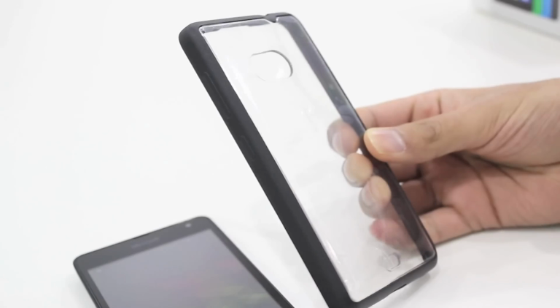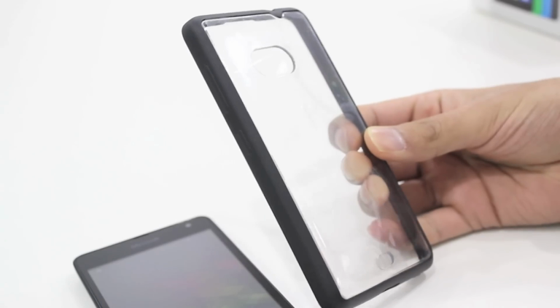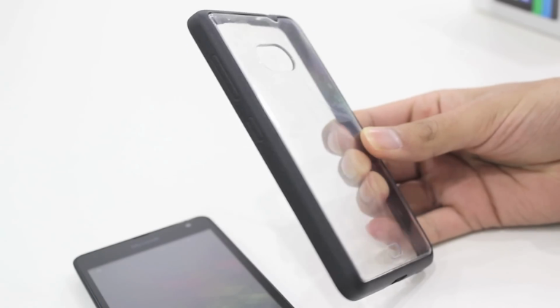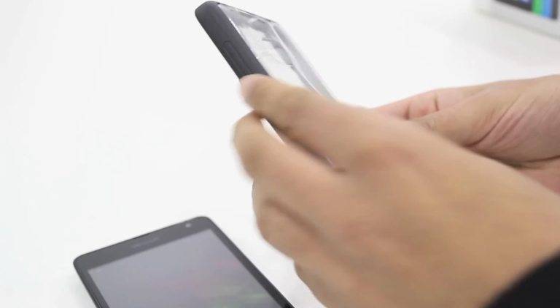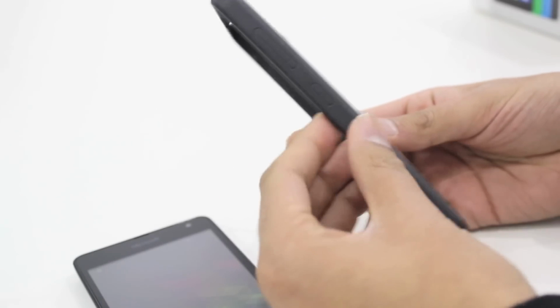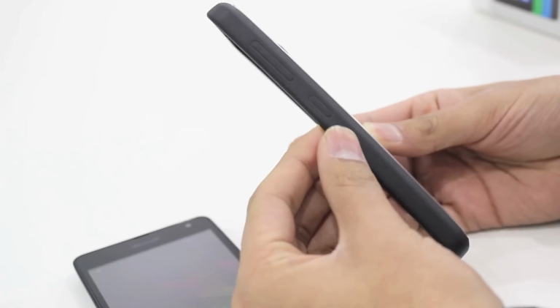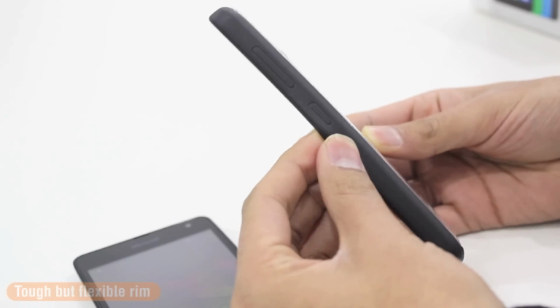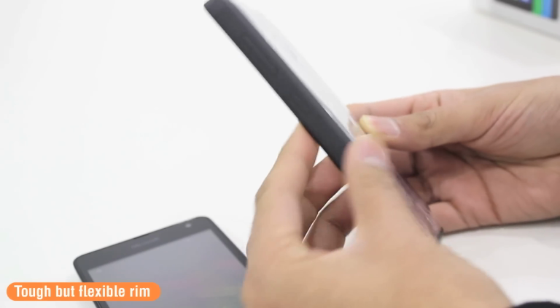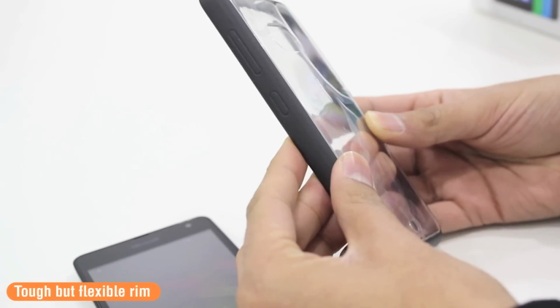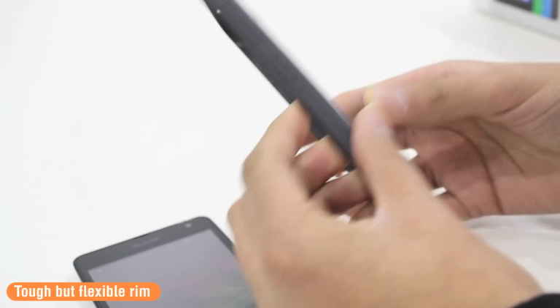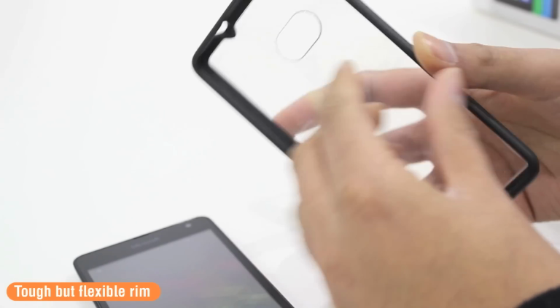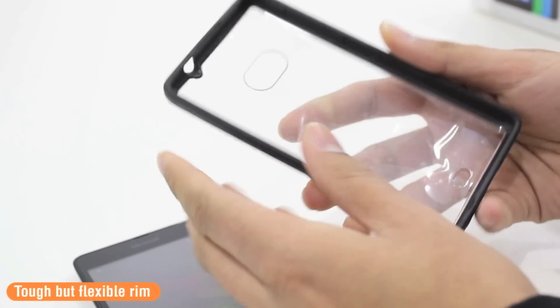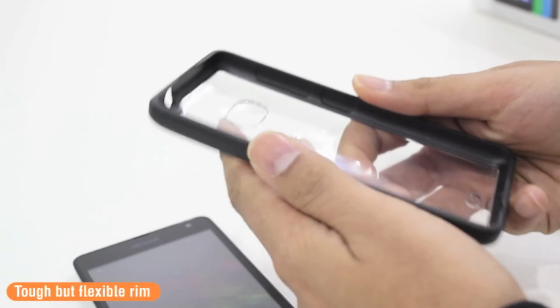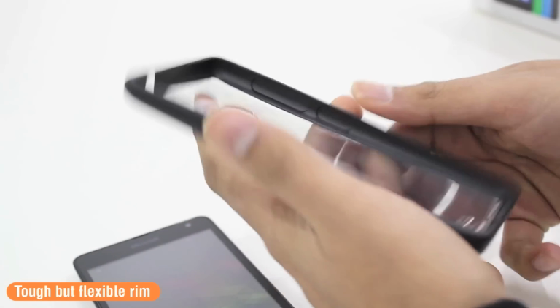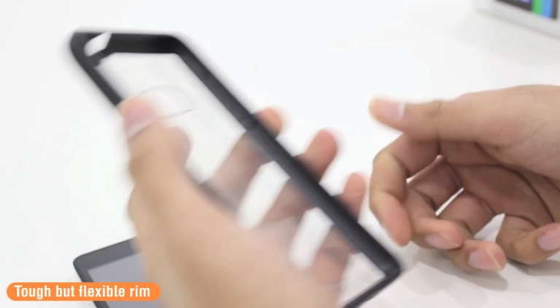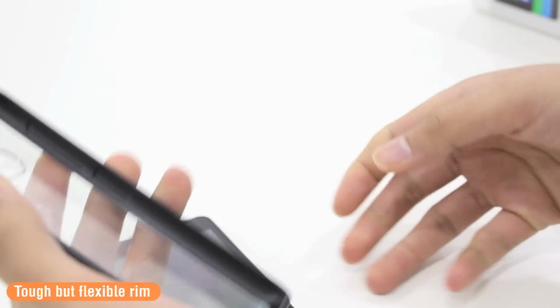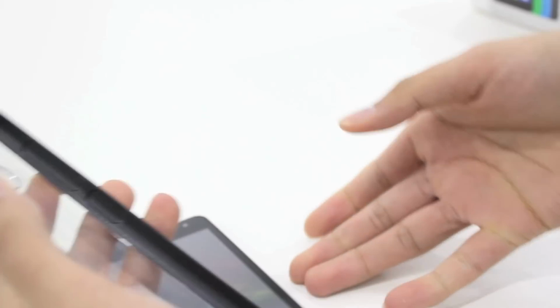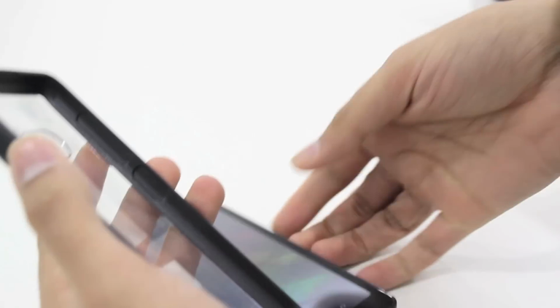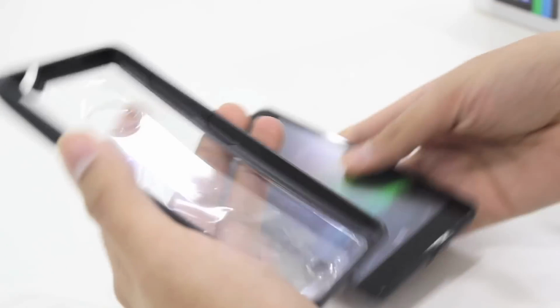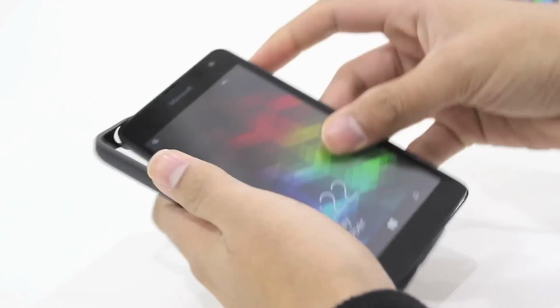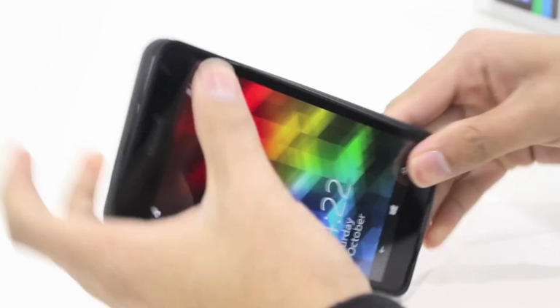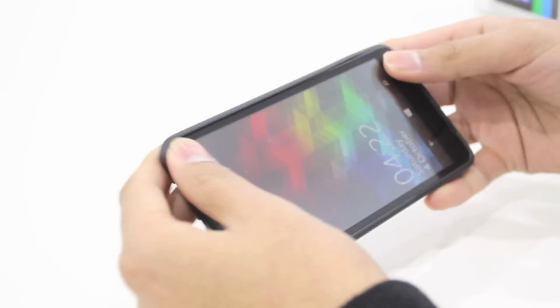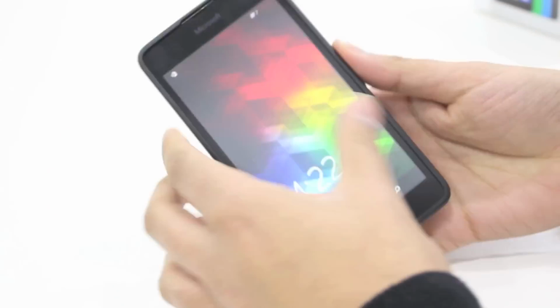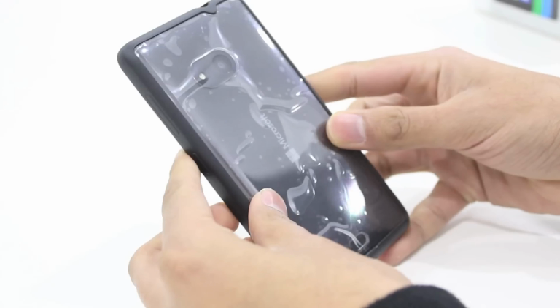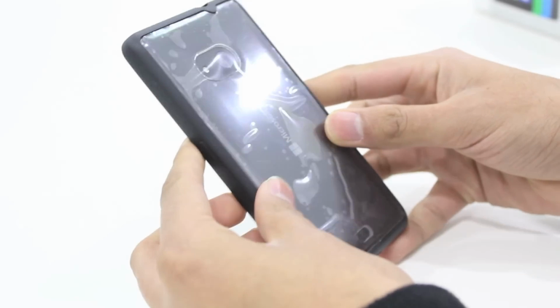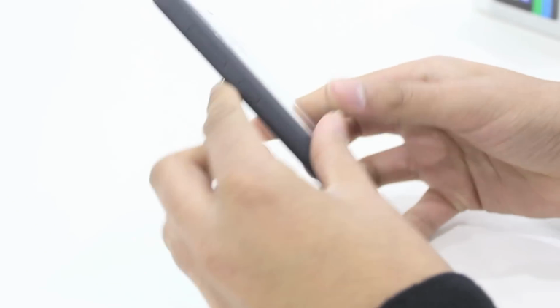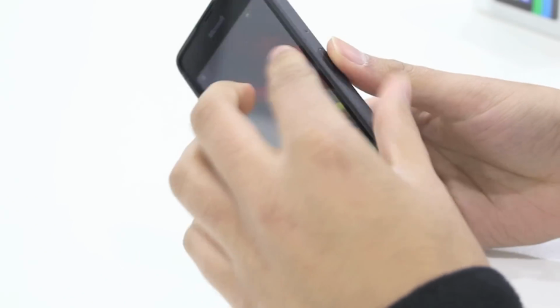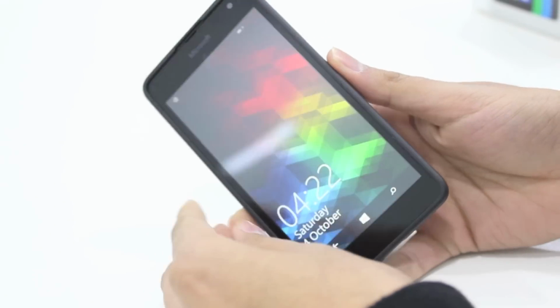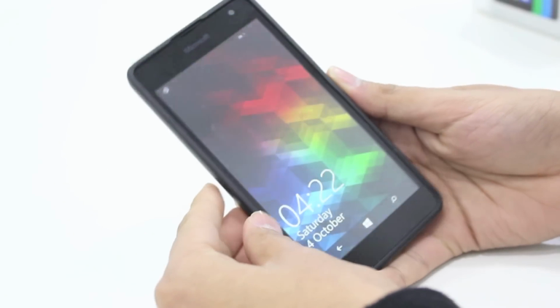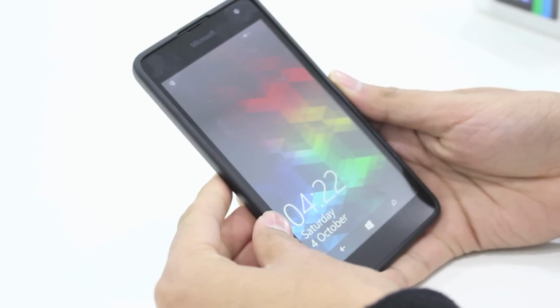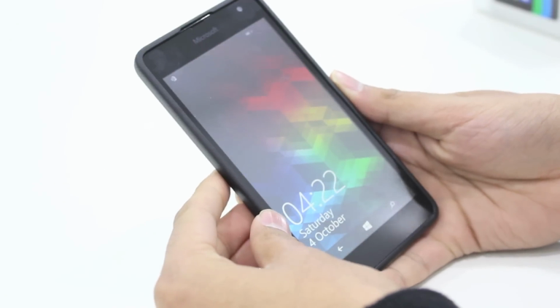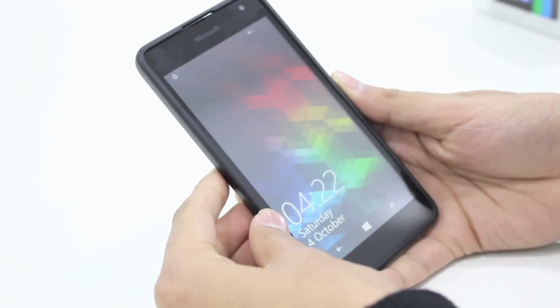The rim on this case is very tough but also quite flexible, so getting your phone in and out of the case is going to be extremely easy. You can see just how easy it was to clip the phone into the case.